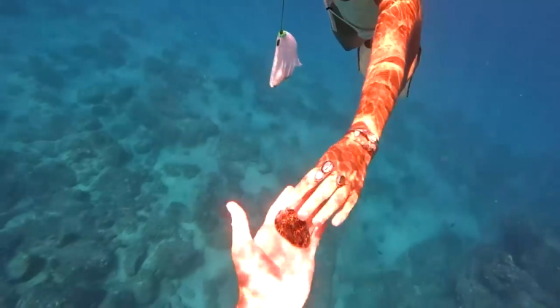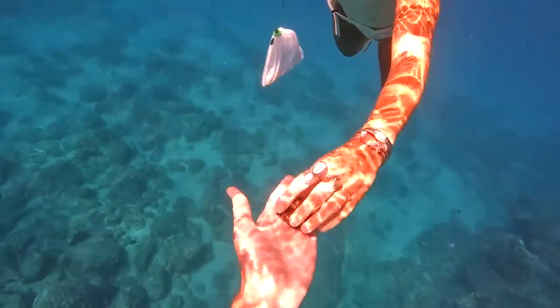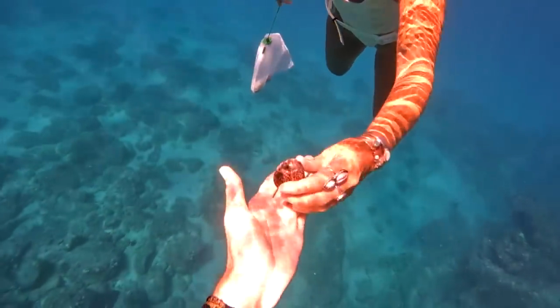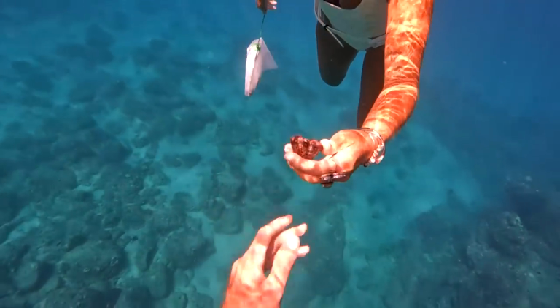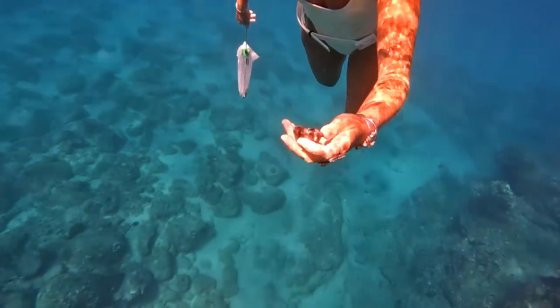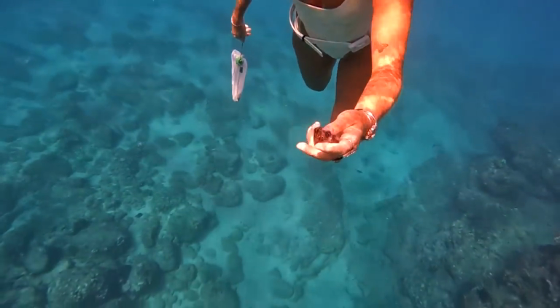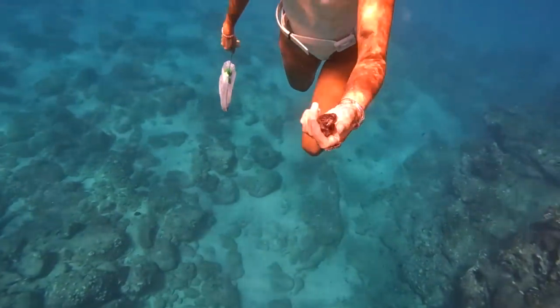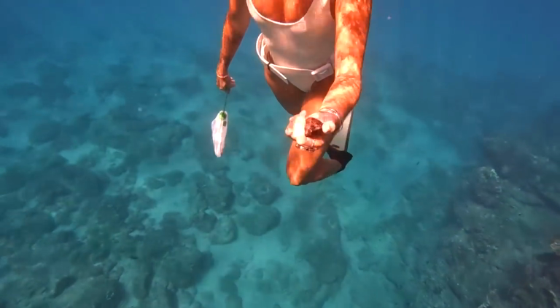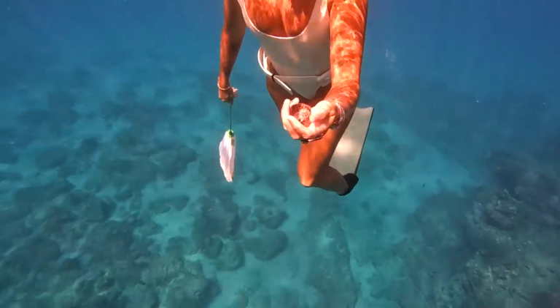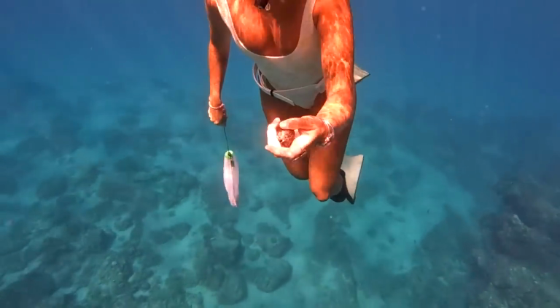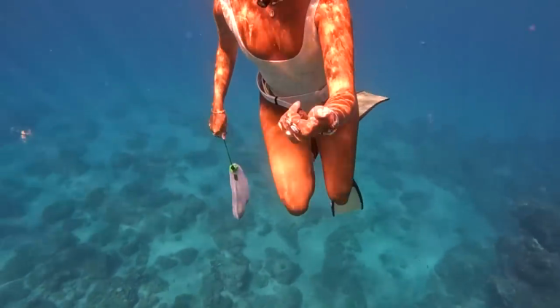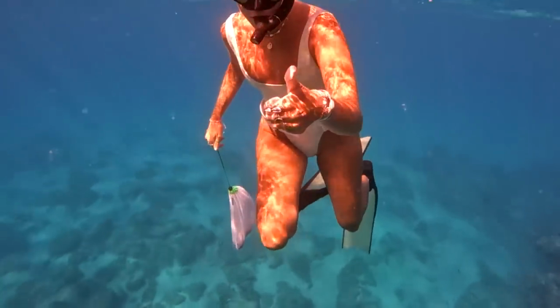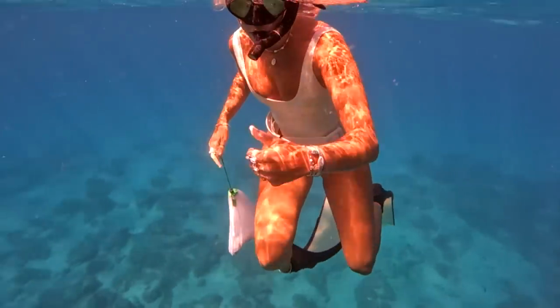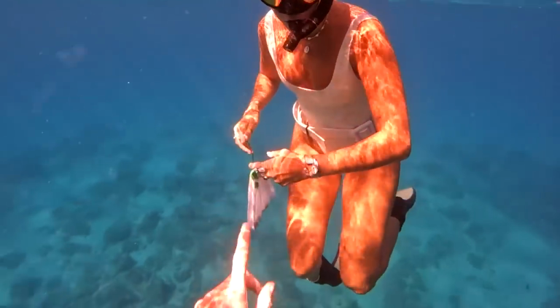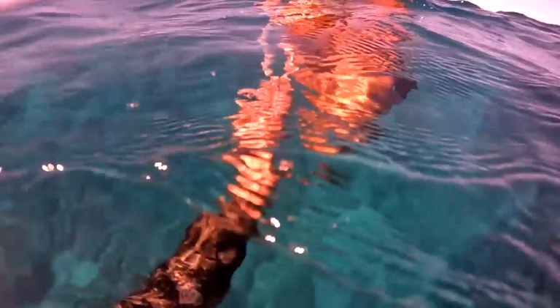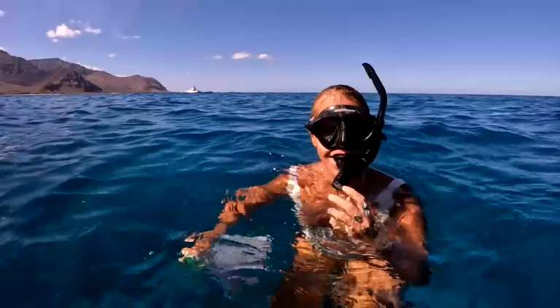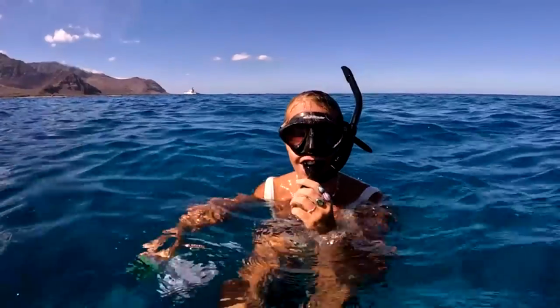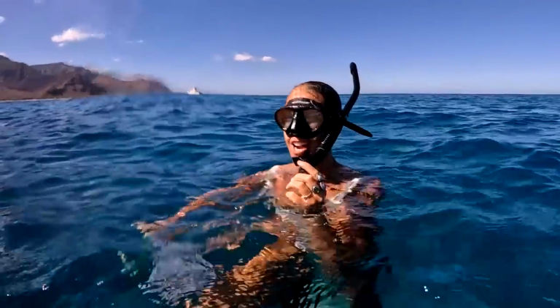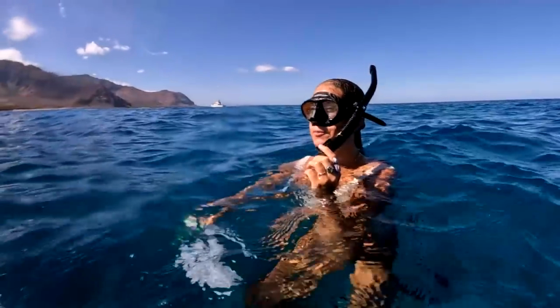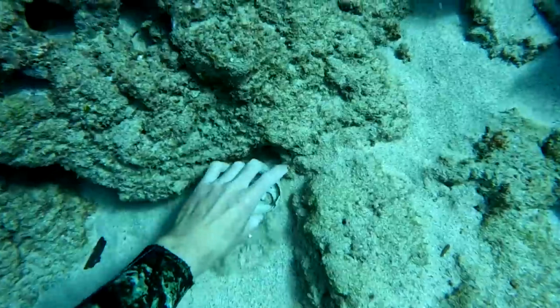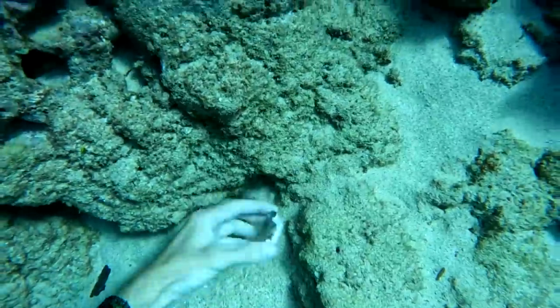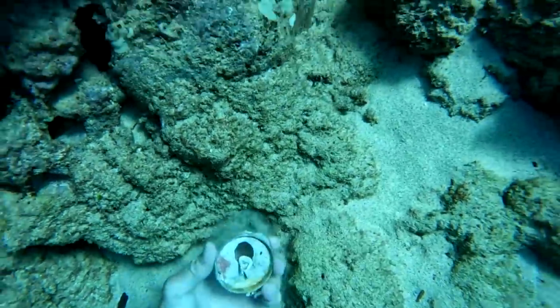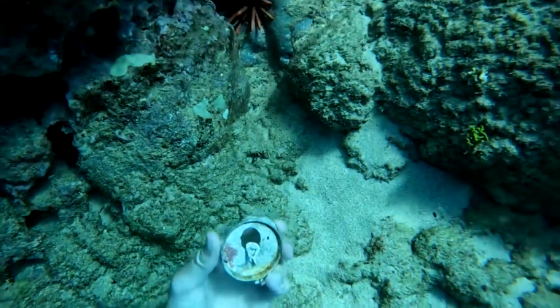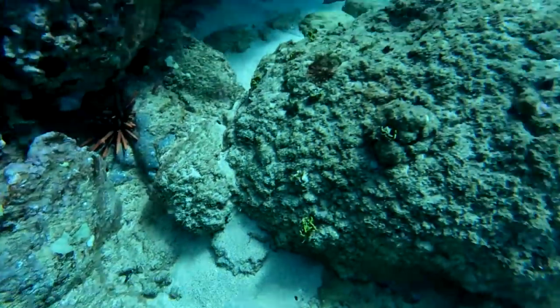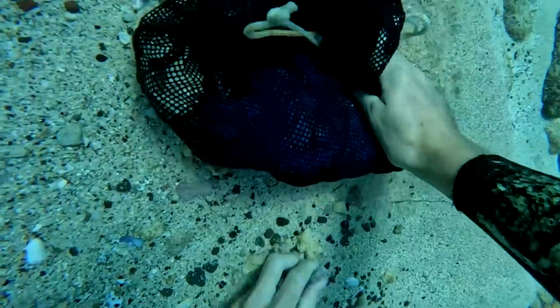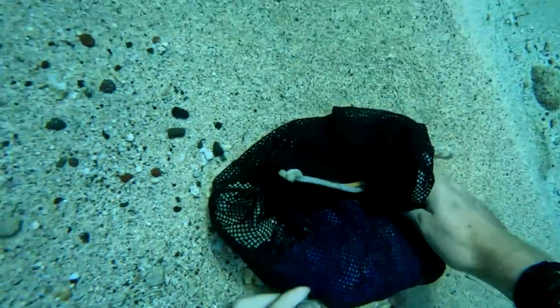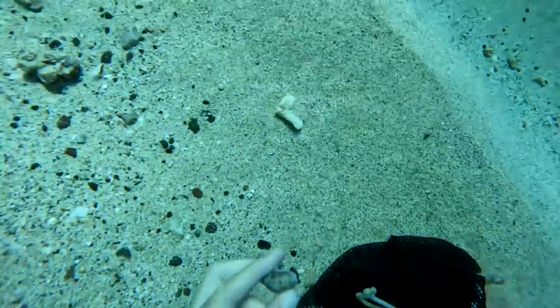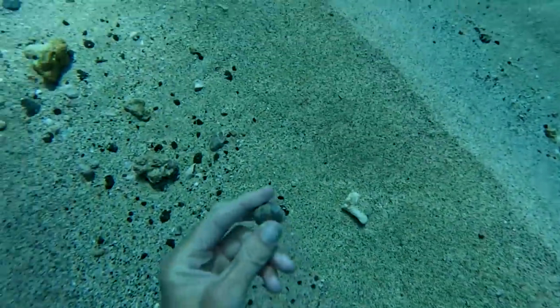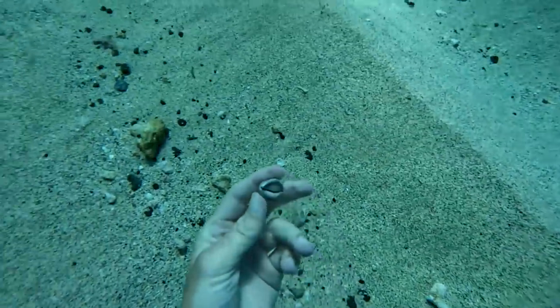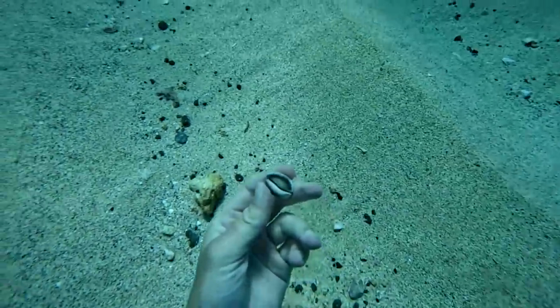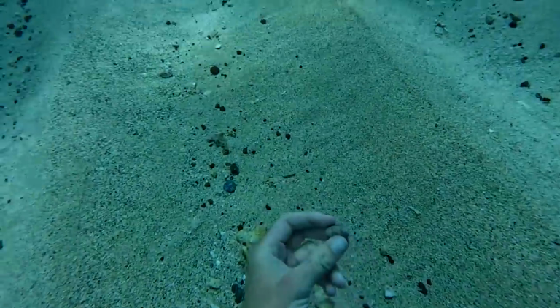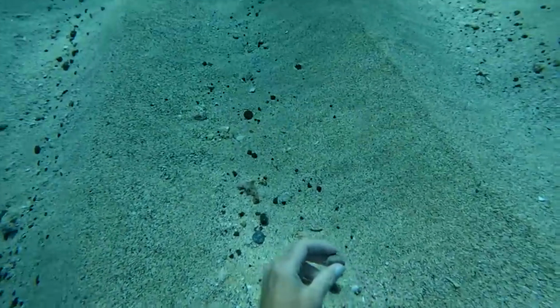I showed it to Britt and she thought it was so cool and was like, great I'll keep it. I was like, wait no Brittany, I was just showing it to you. Then I found the top of a soda can and a shell that kind of looks like junk, but maybe Brittany can clean it.